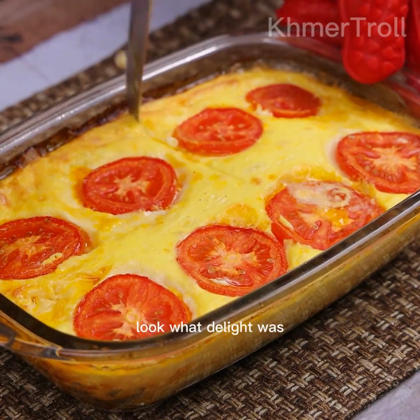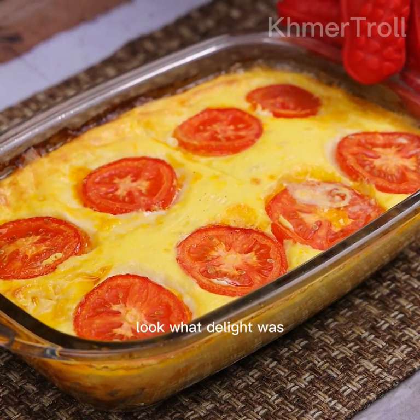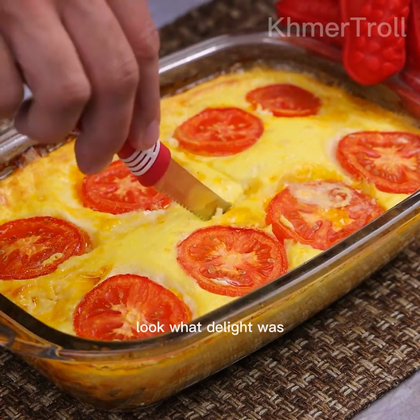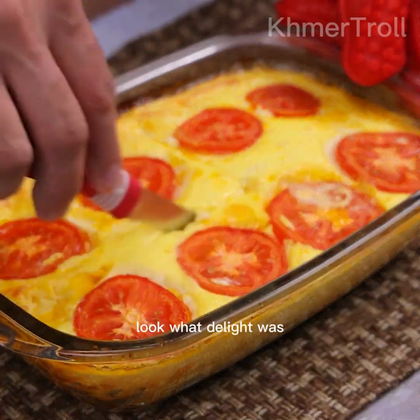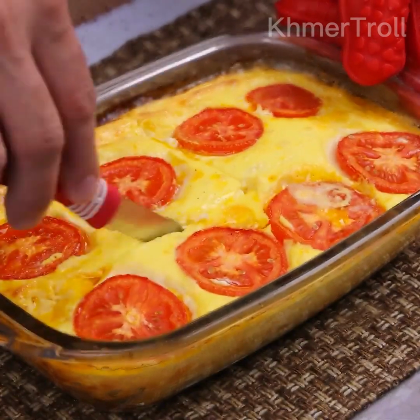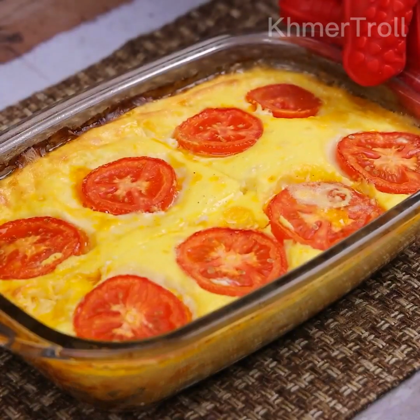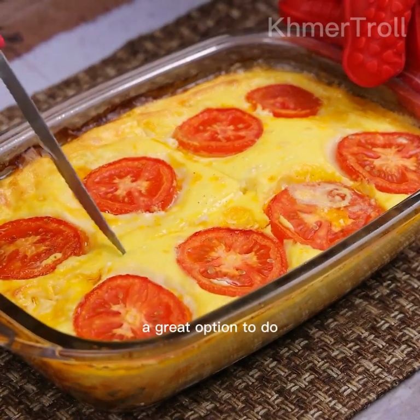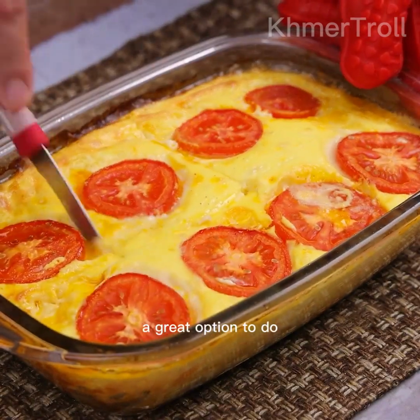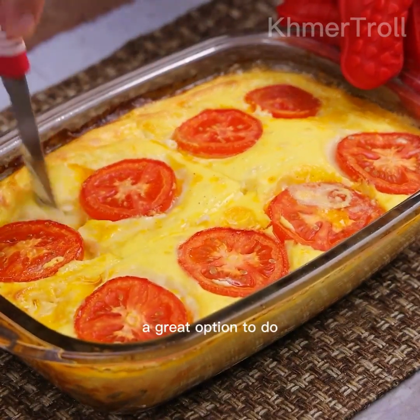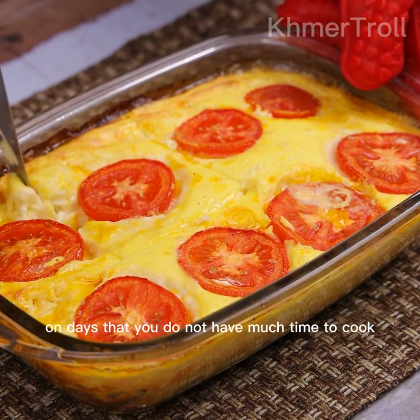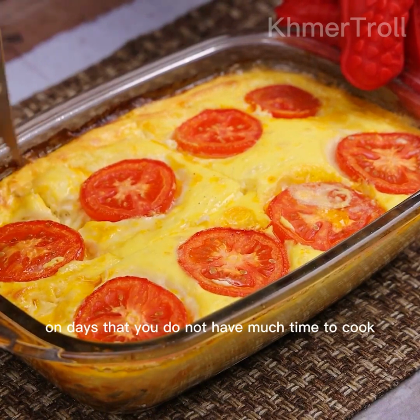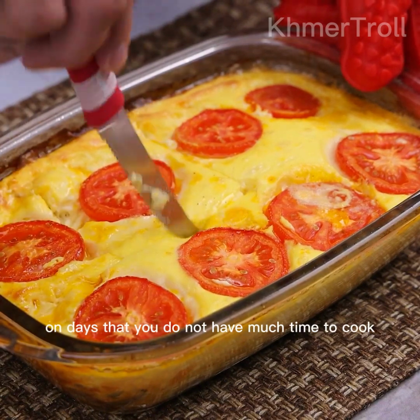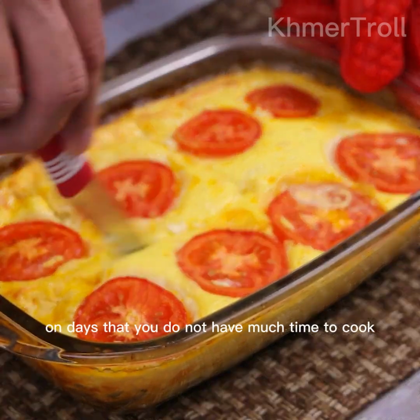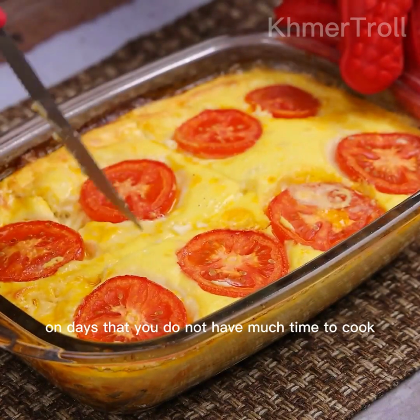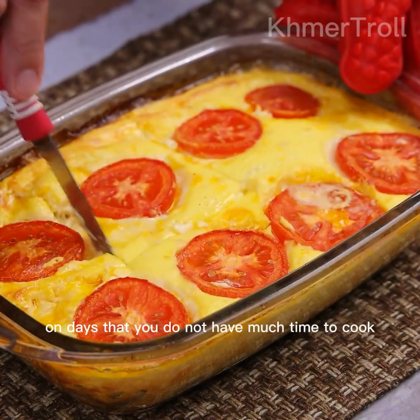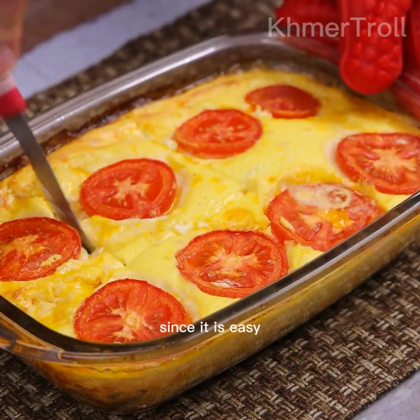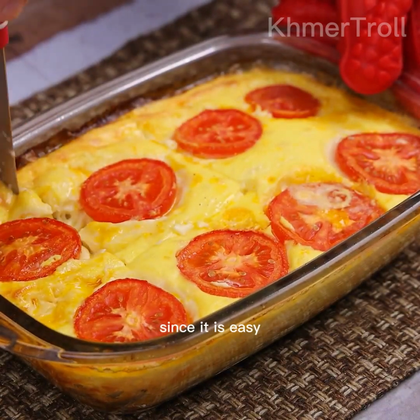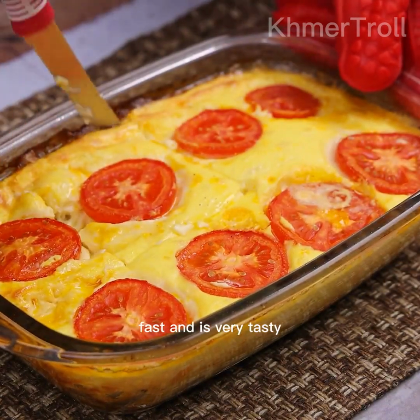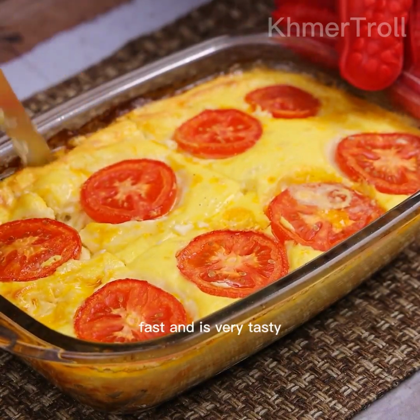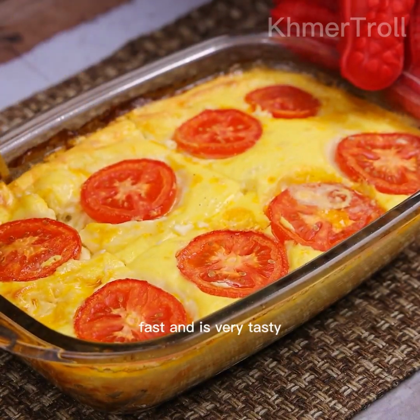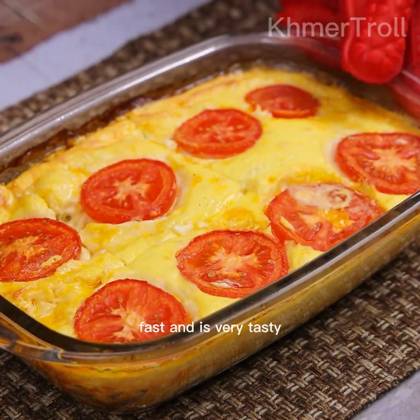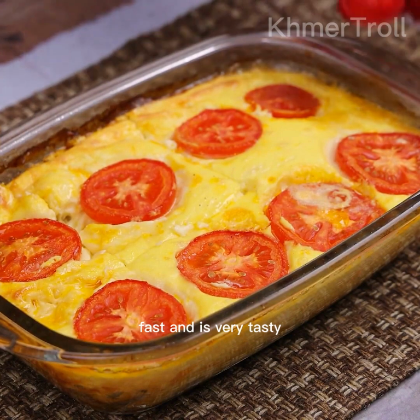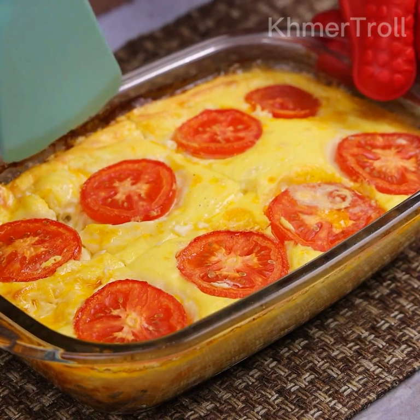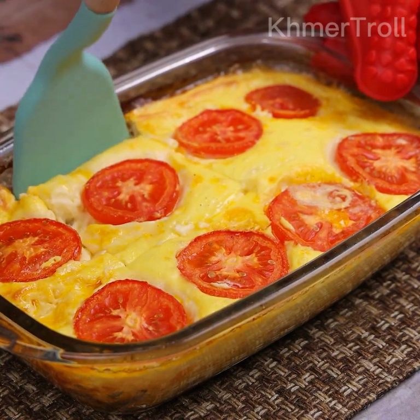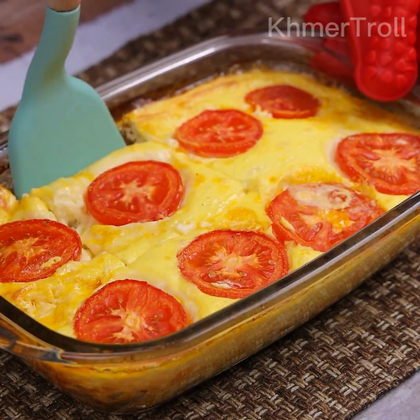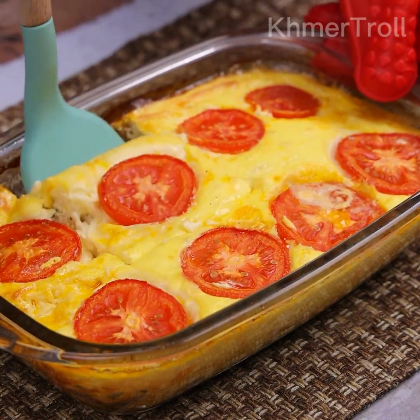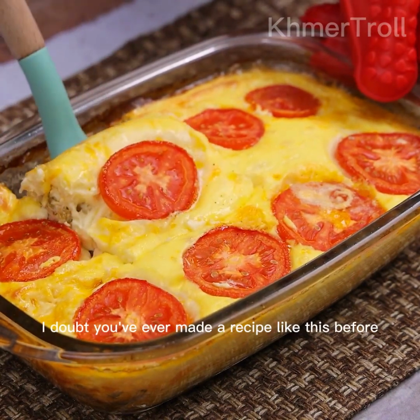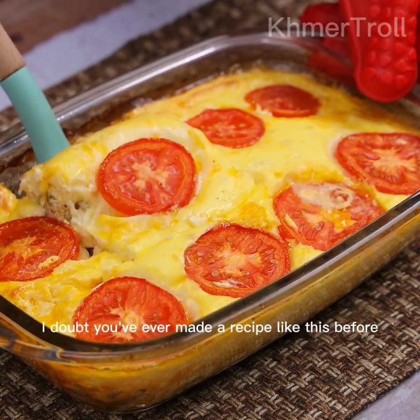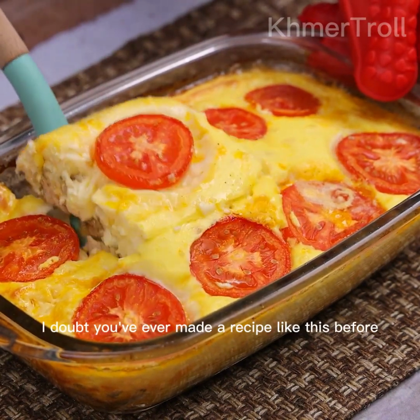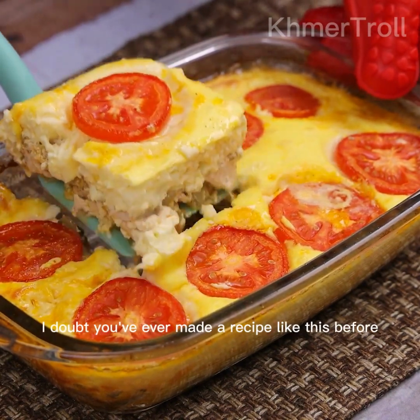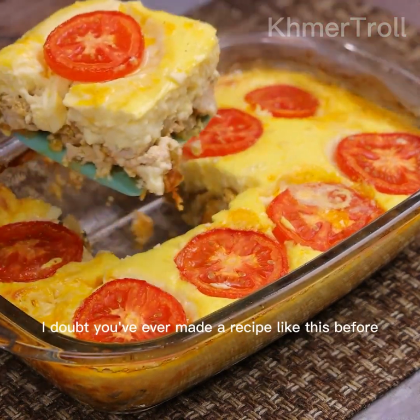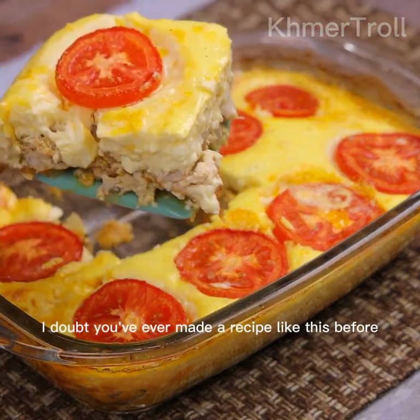Look what a delight! A great option to make on days that you do not have much time to cook, since it is easy, fast, and very tasty. I doubt you've ever made a recipe like this before.